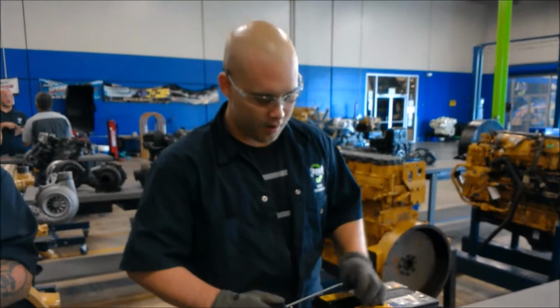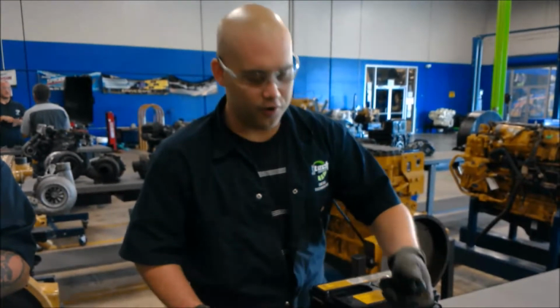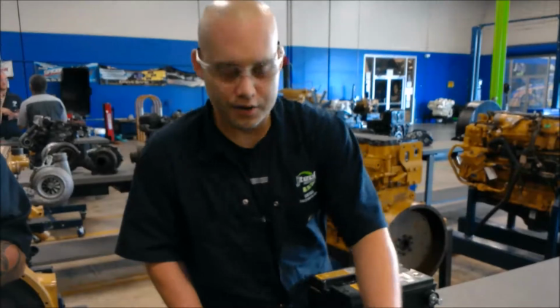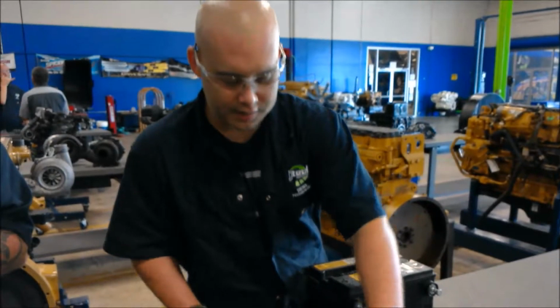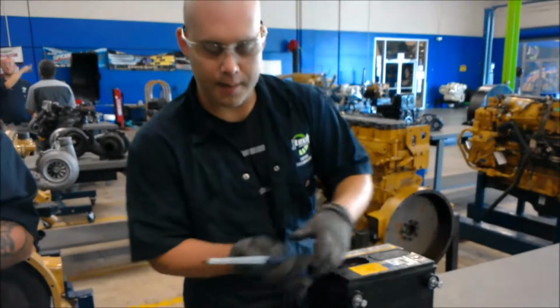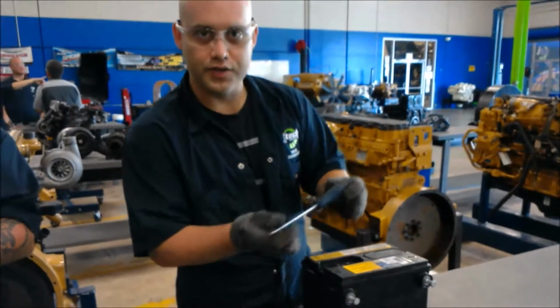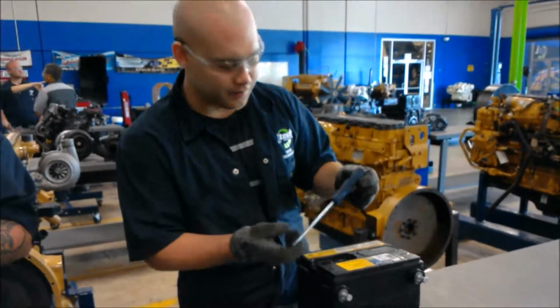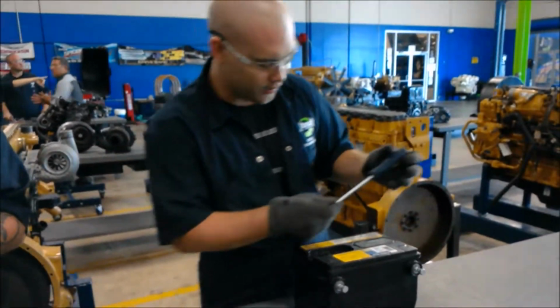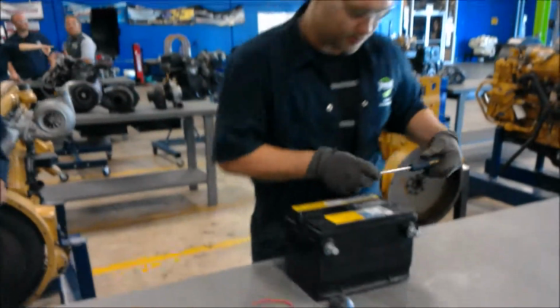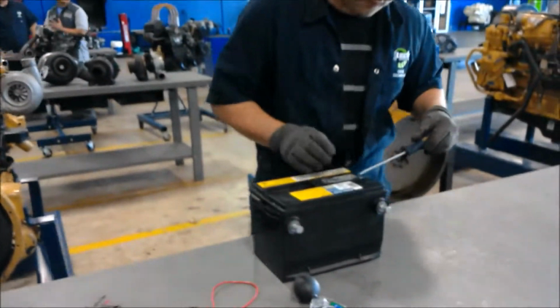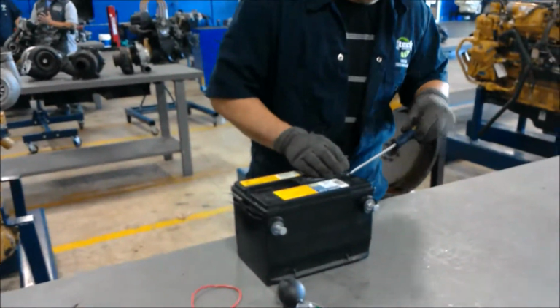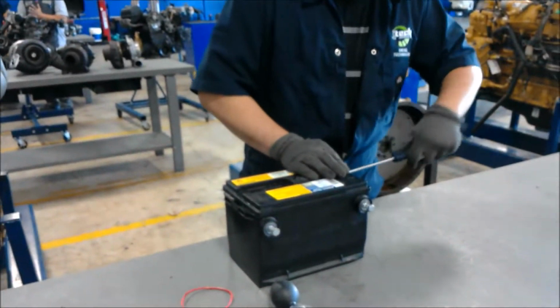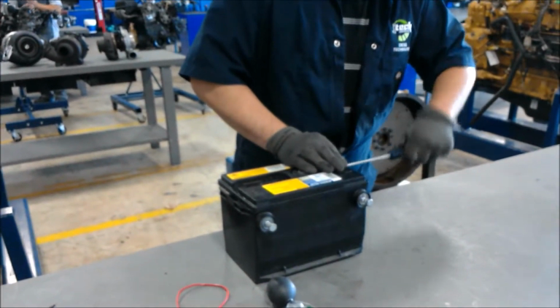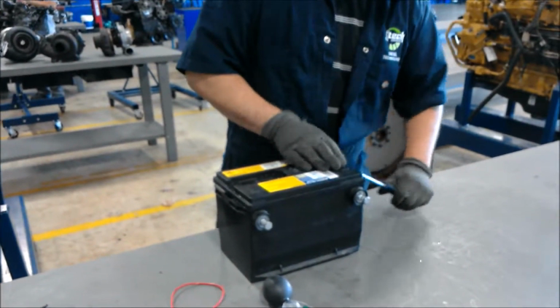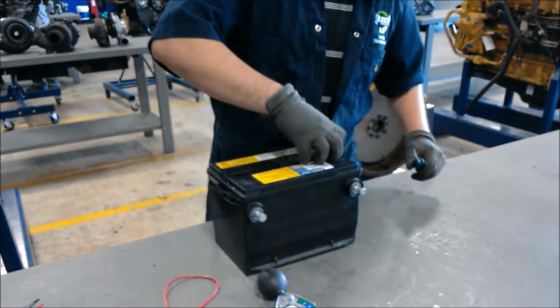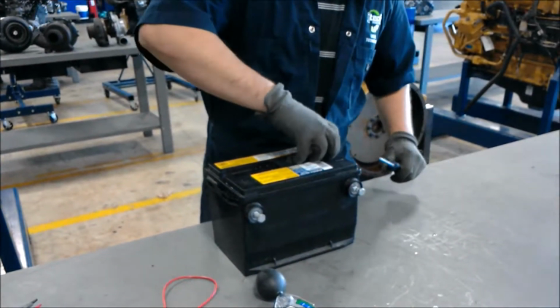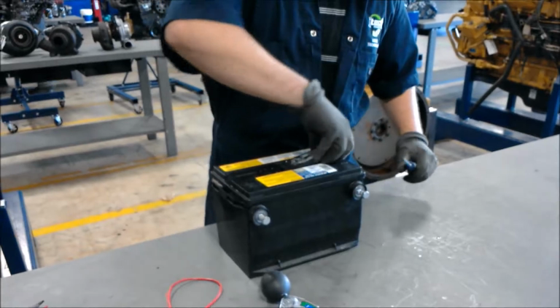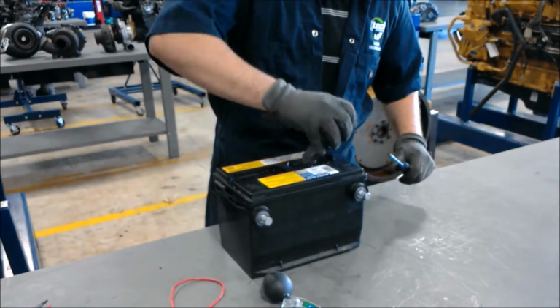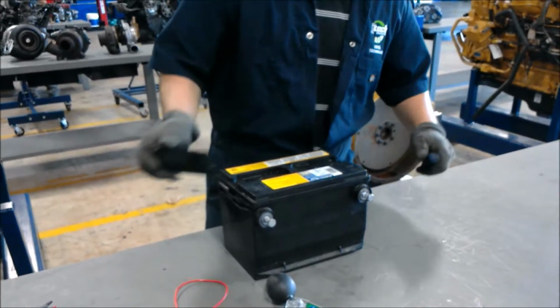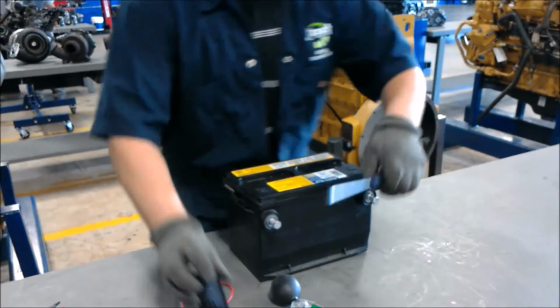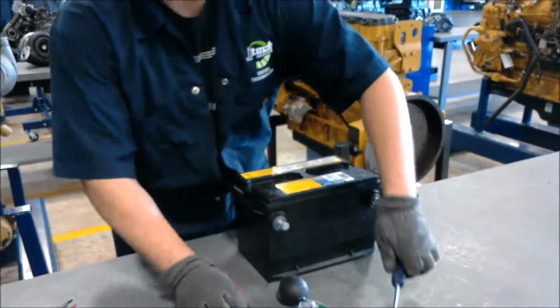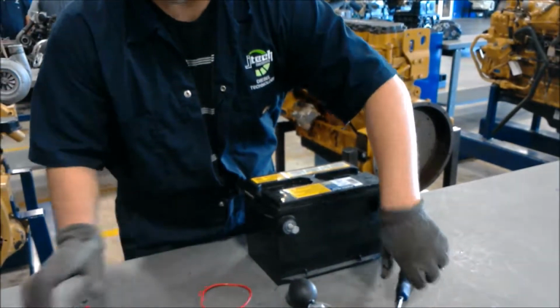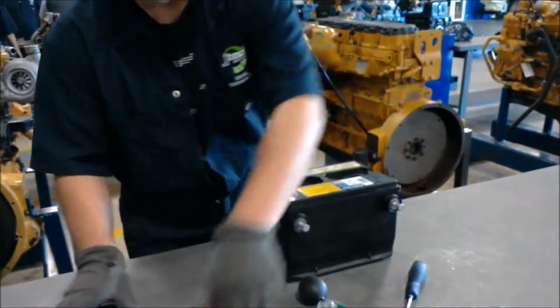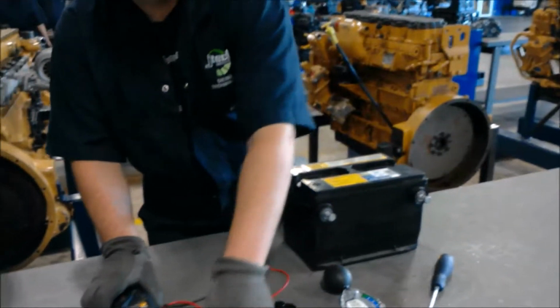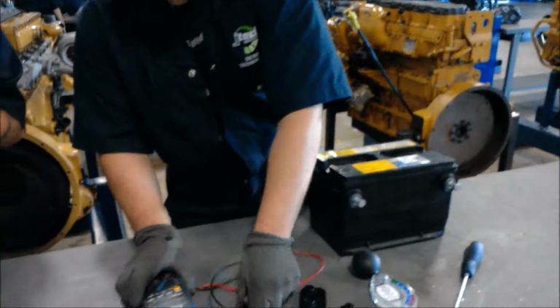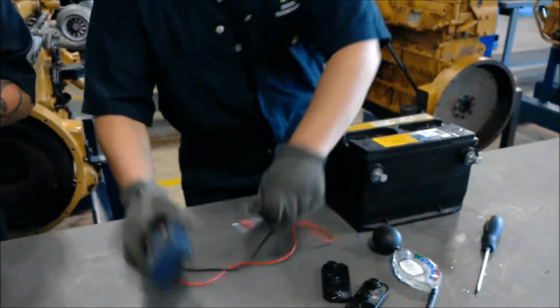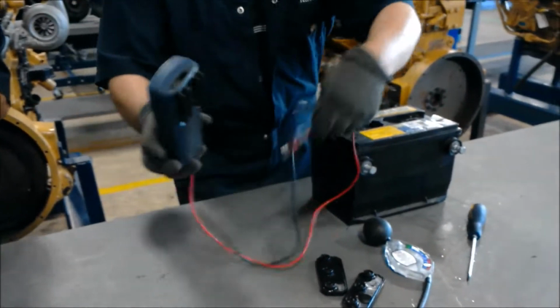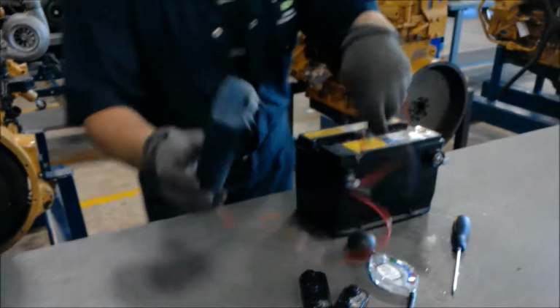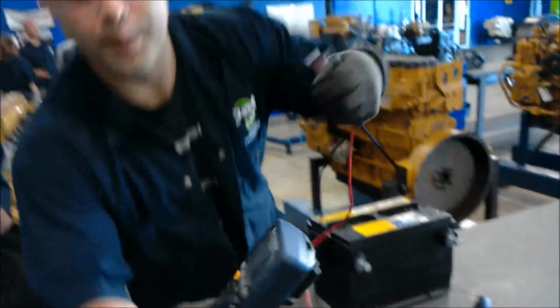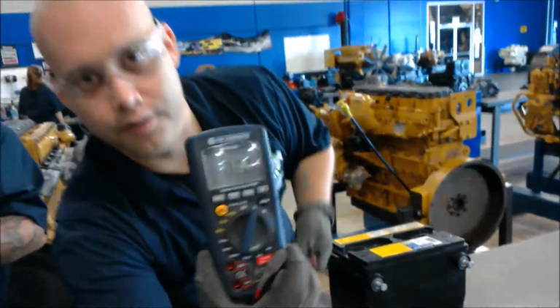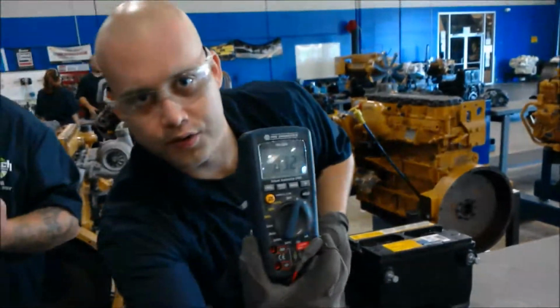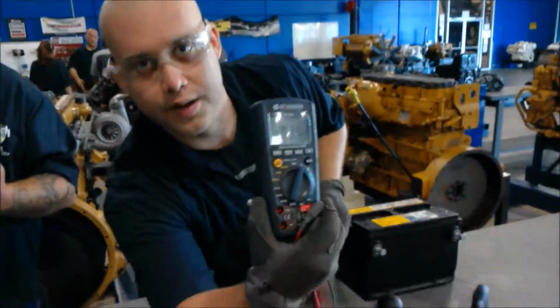All right, first we're going to take these caps off so we can do this. Then we're going to turn our multimeter on the volts setting so we can get a reading.